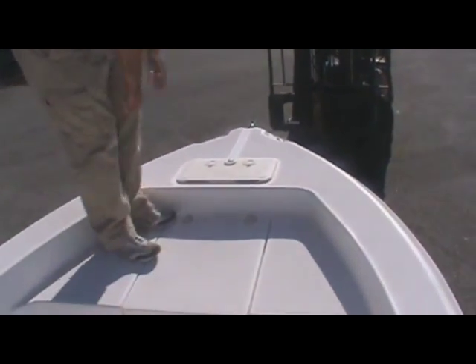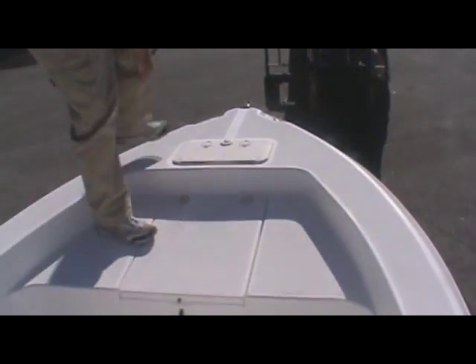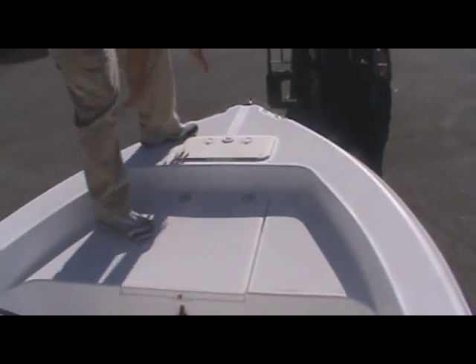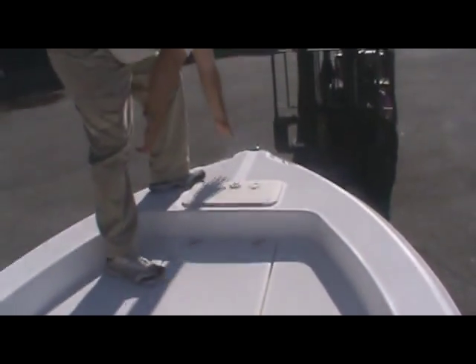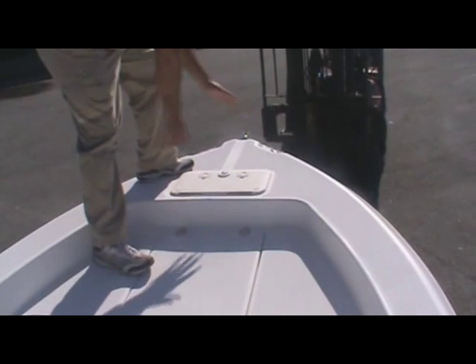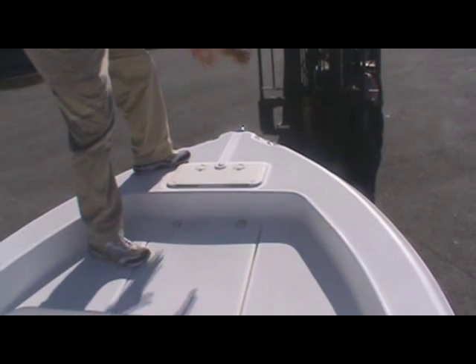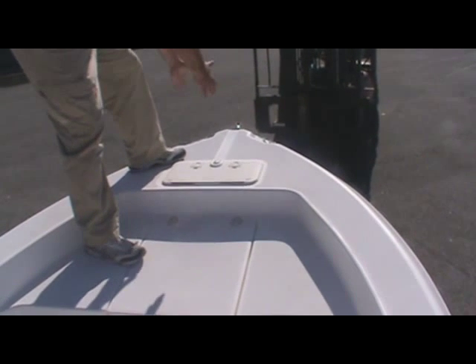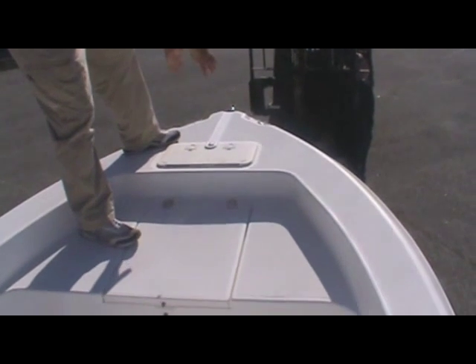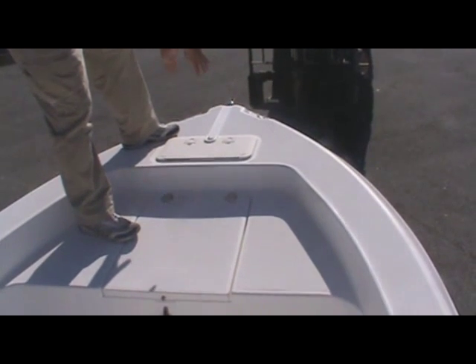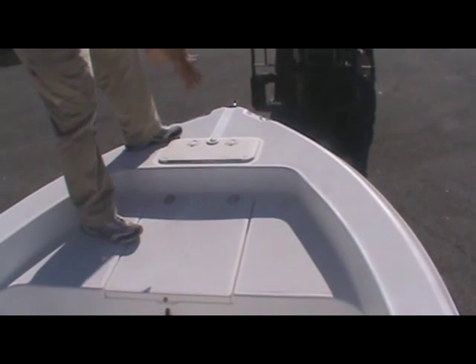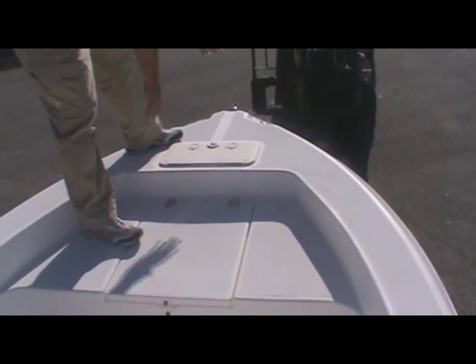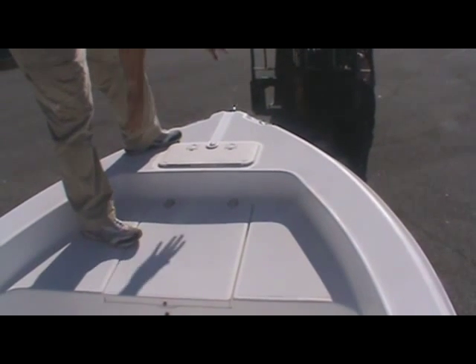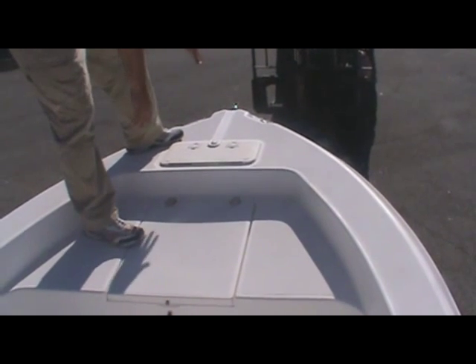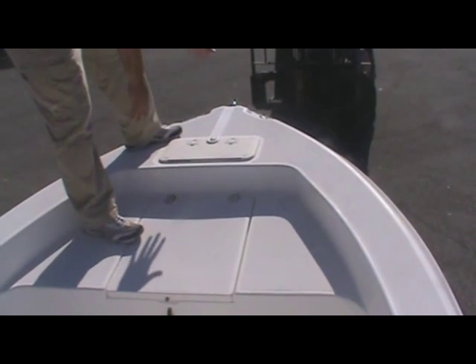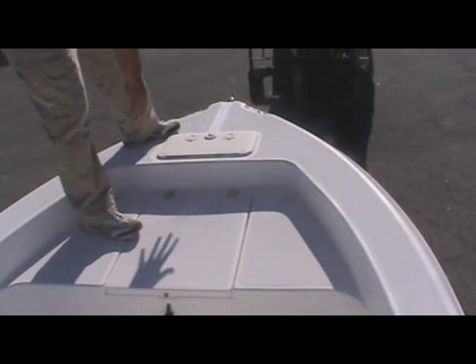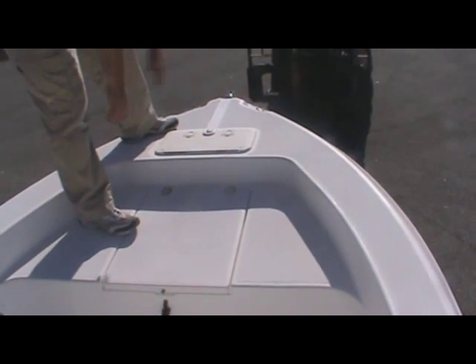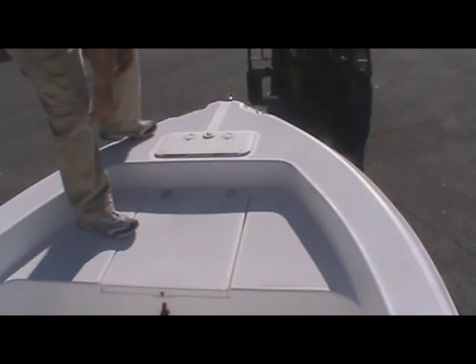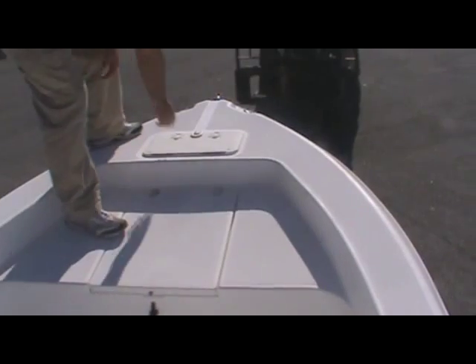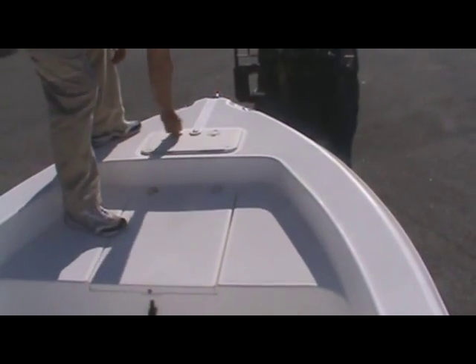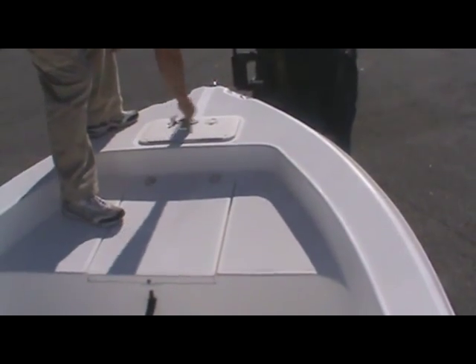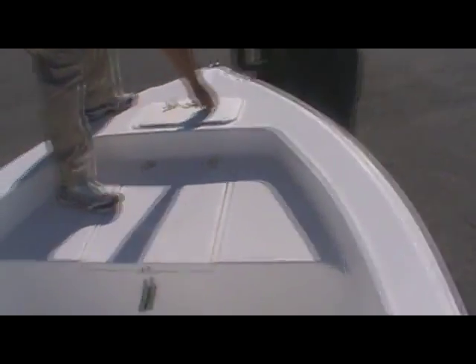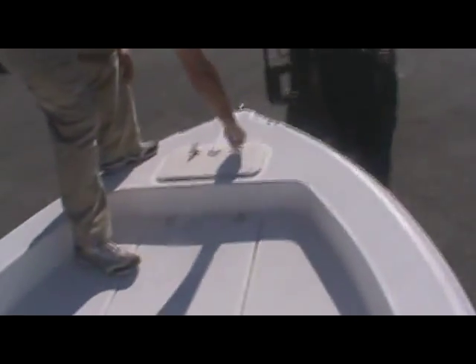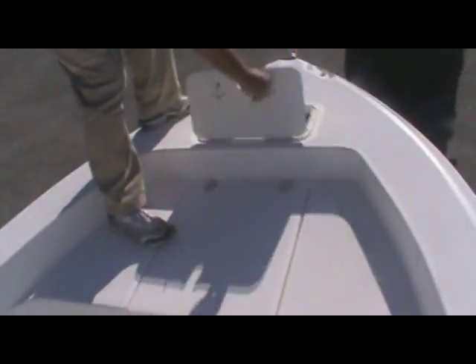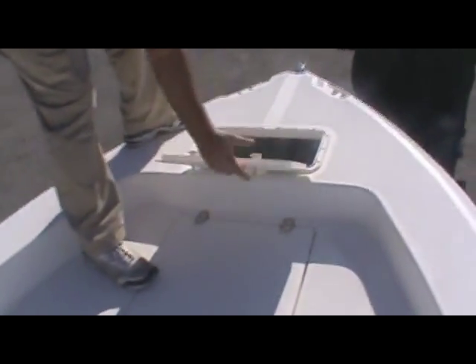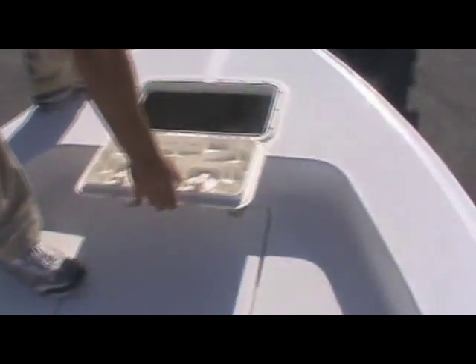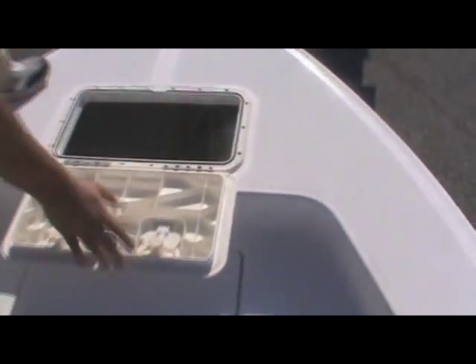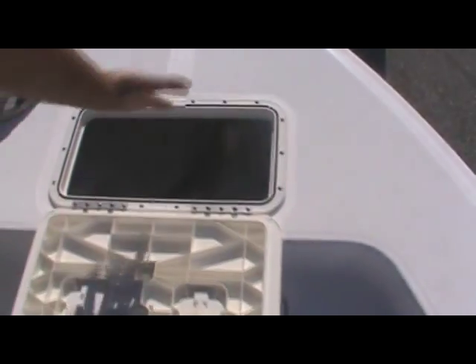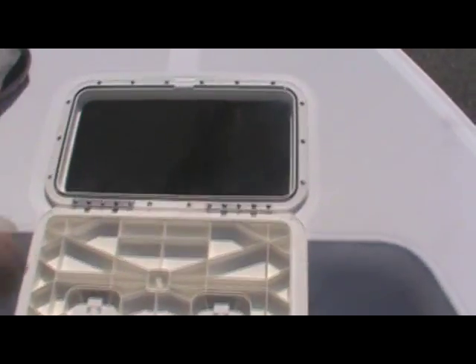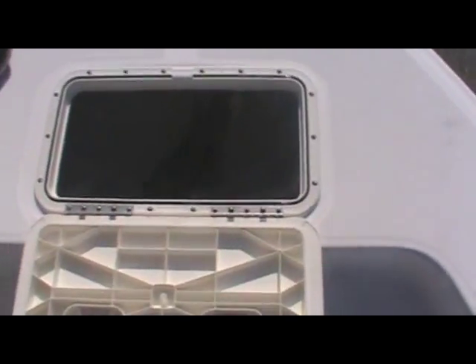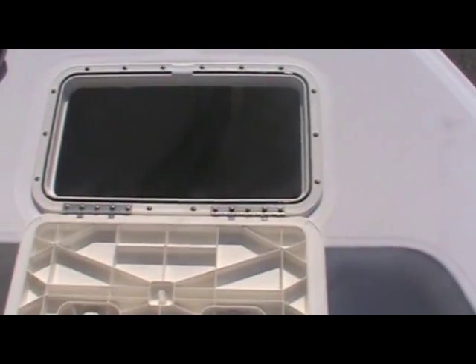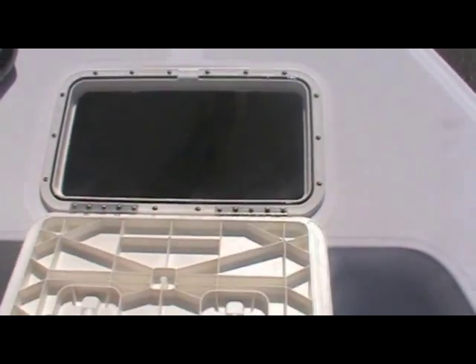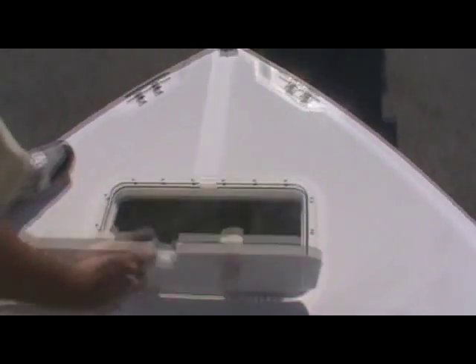The cleats up here are recessed, so you can add a trolling motor up here and not have to reconfigure the nav light or the cleats. There's also a nice anchor locker up front, equipped with an anchor and some rope.